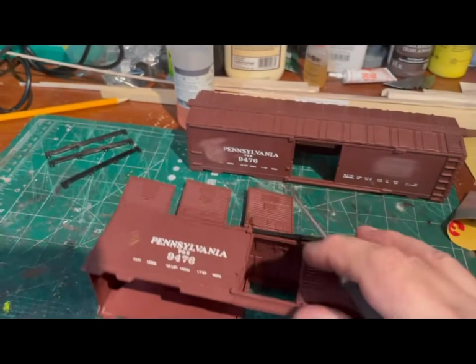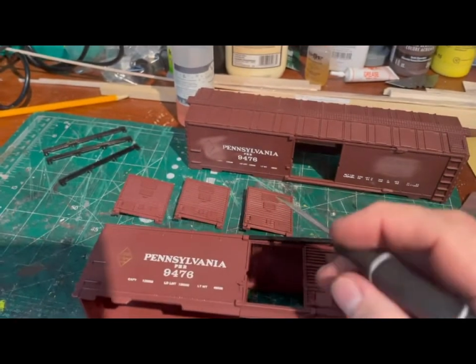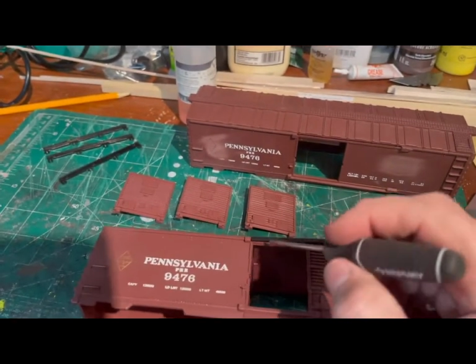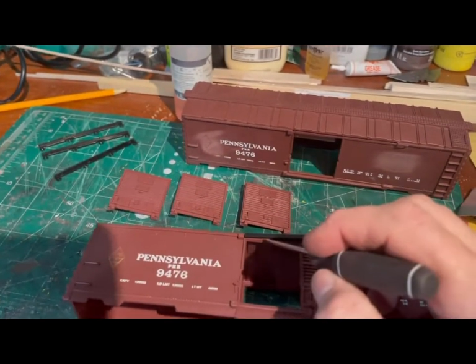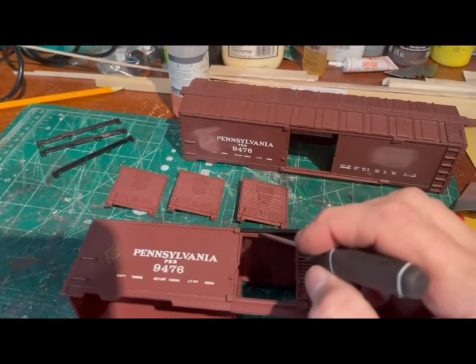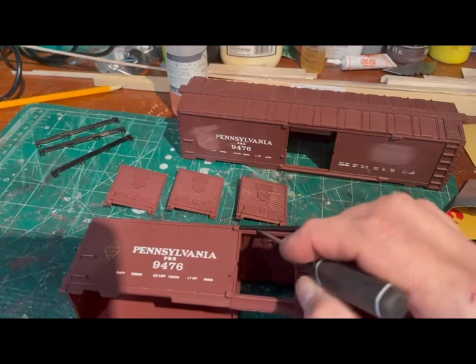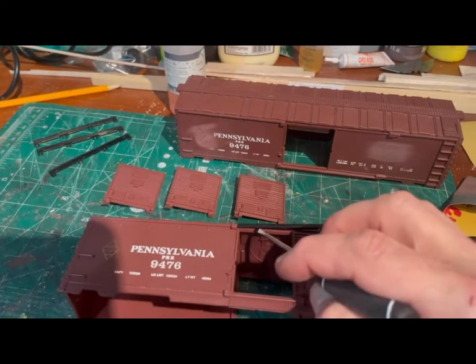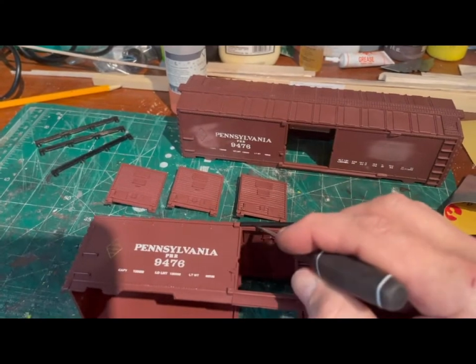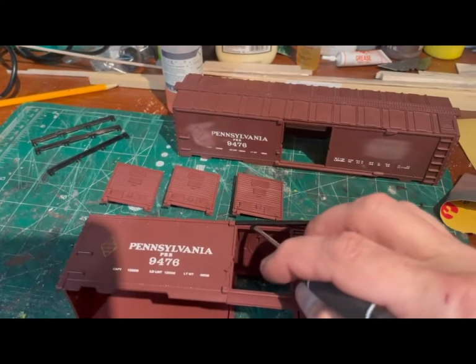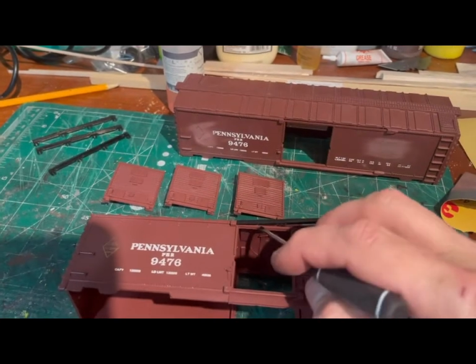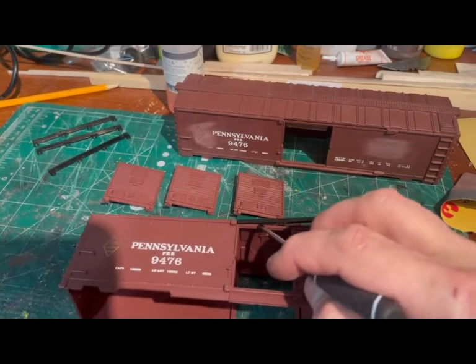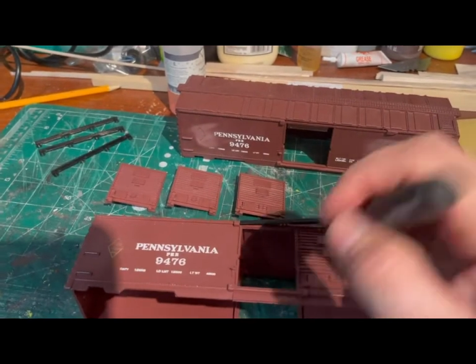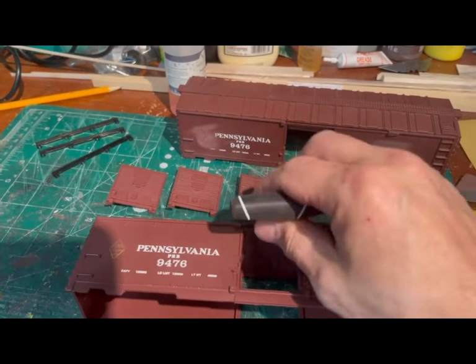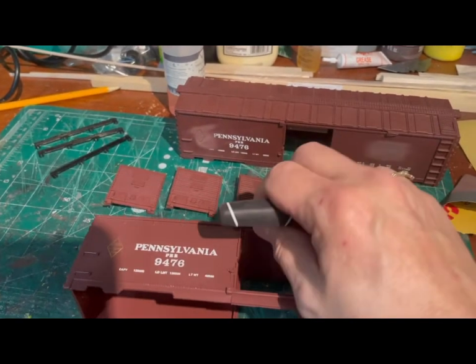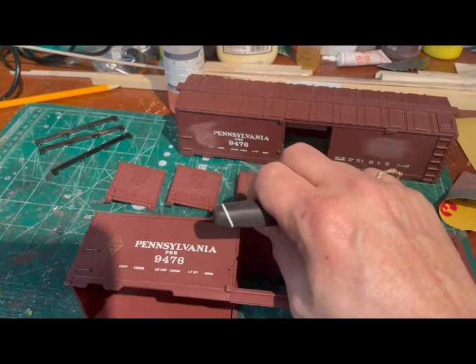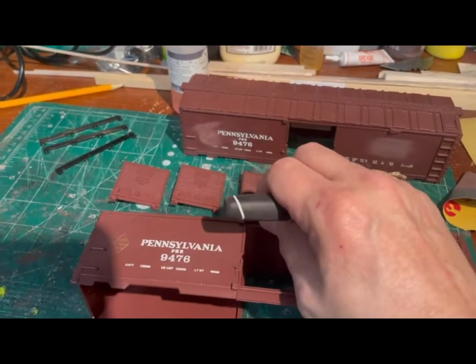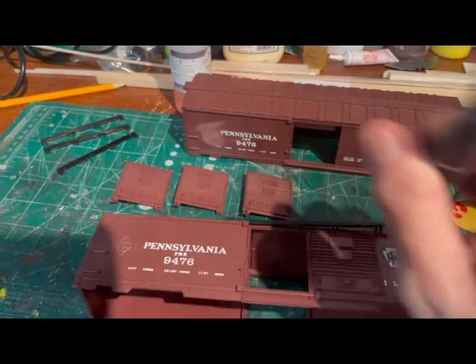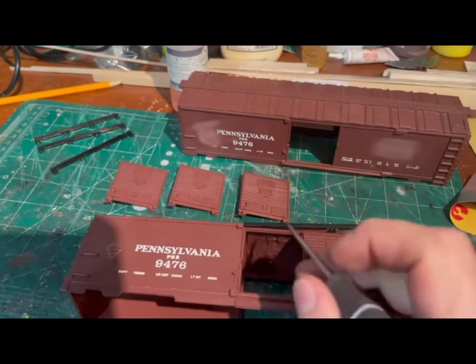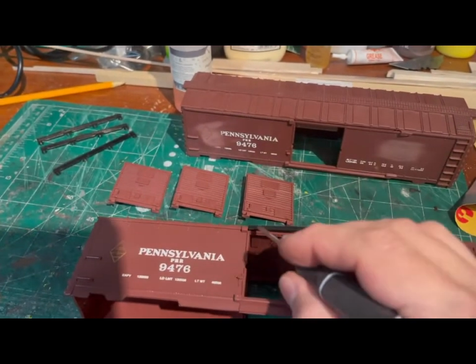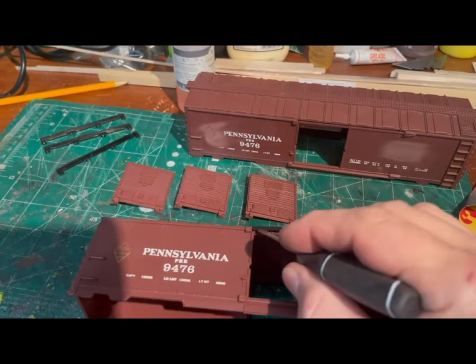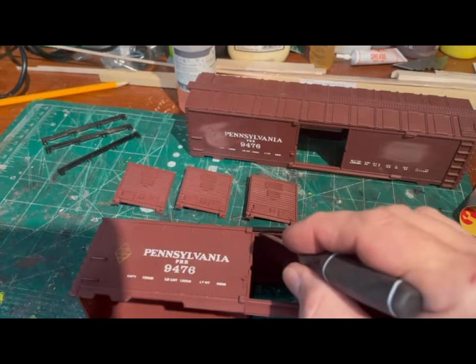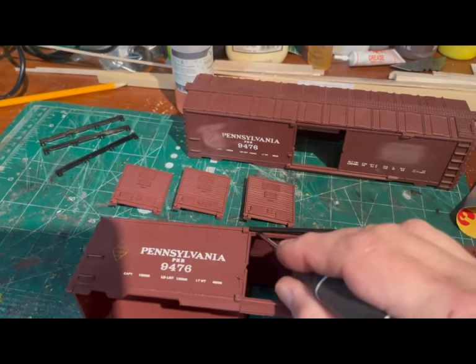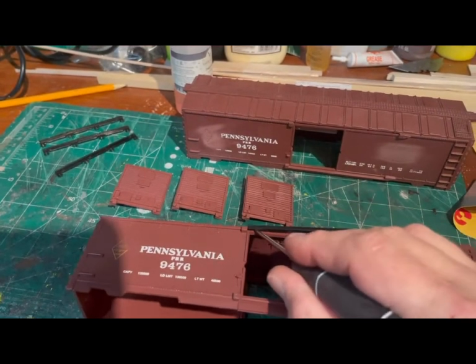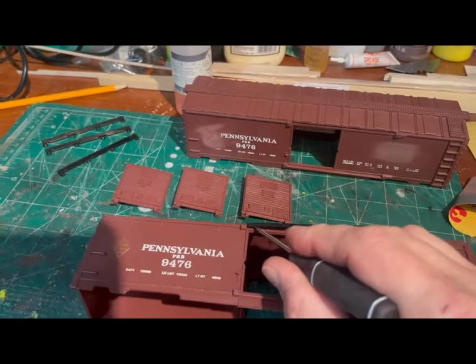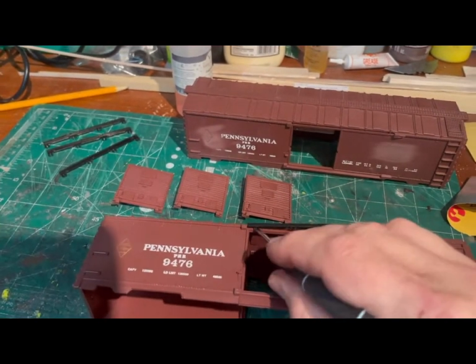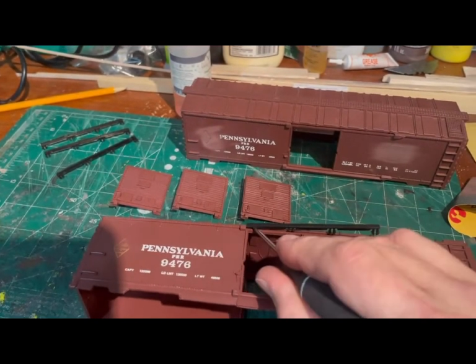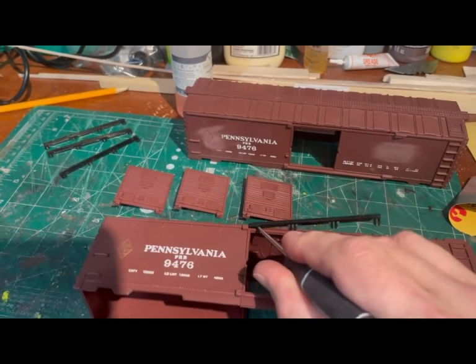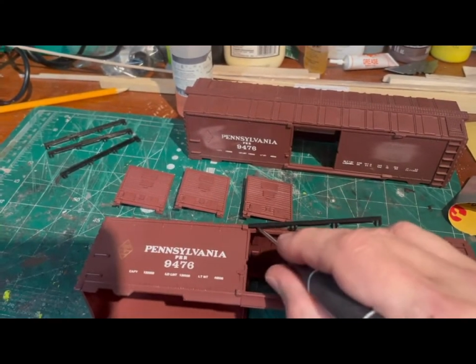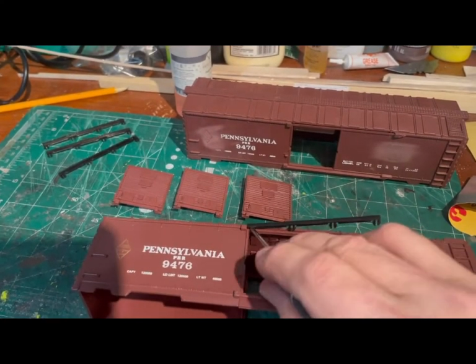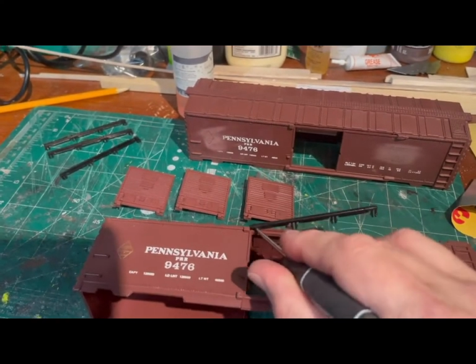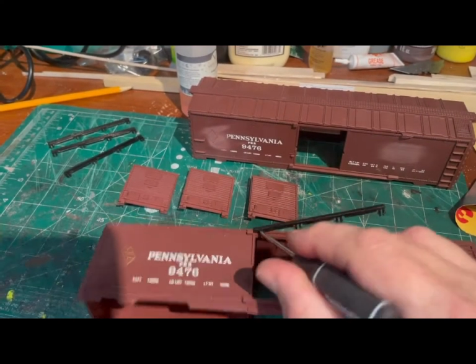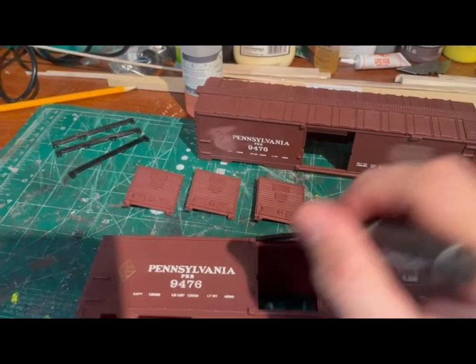Once I get them all primed and painted, I'll add the decals from 4kdecals.com, then I'll just weather them a little bit and the project will be done.